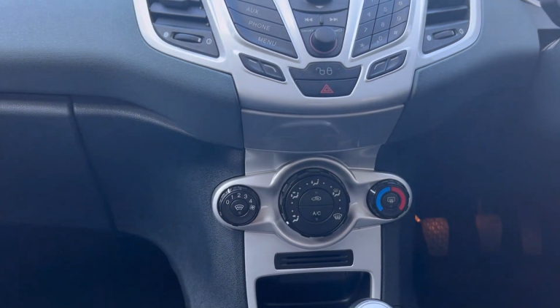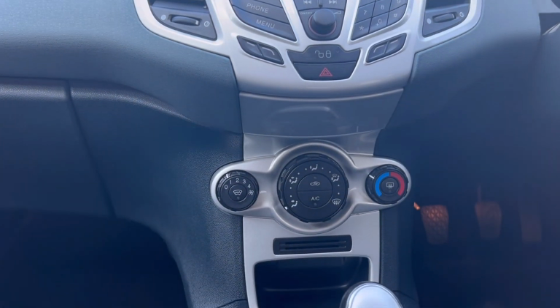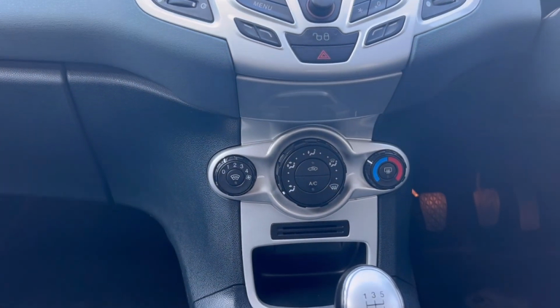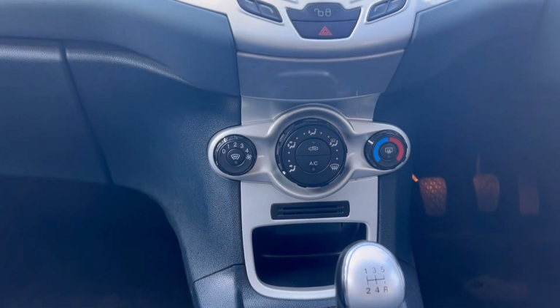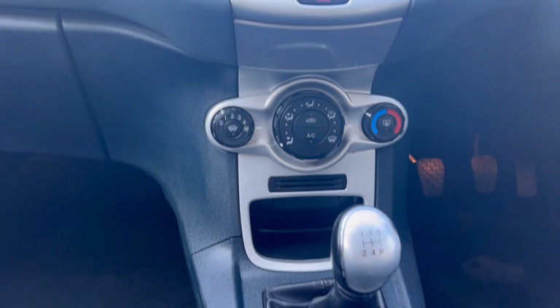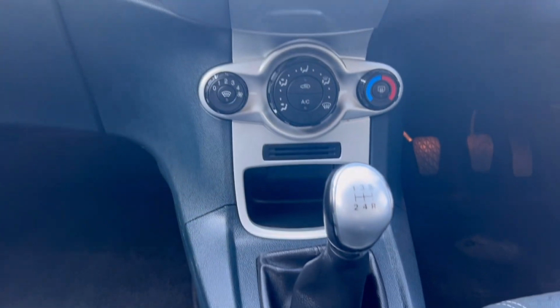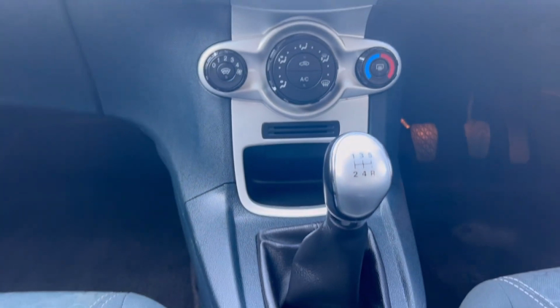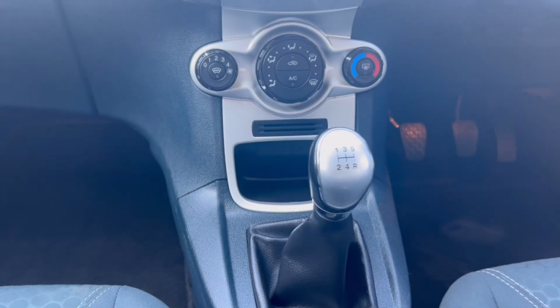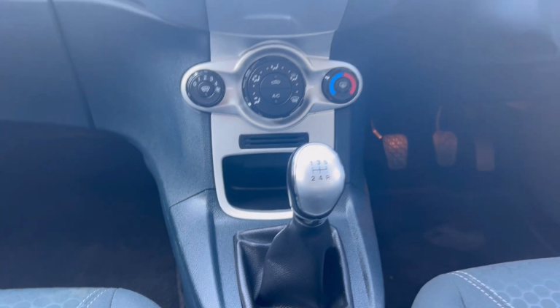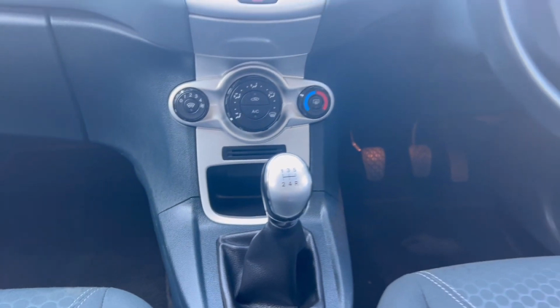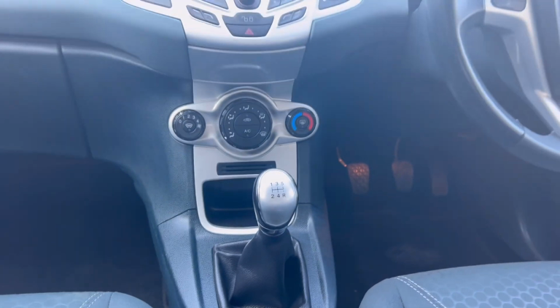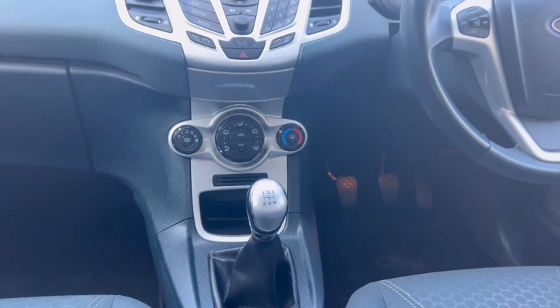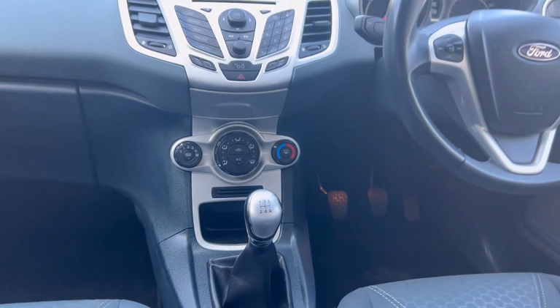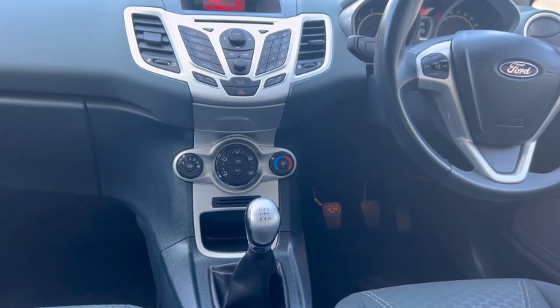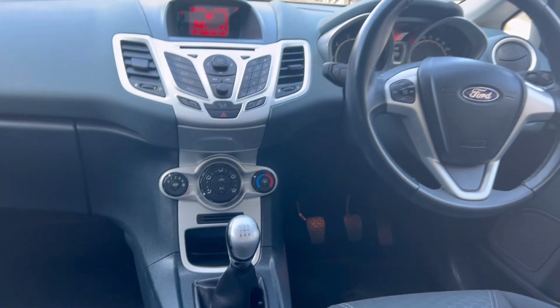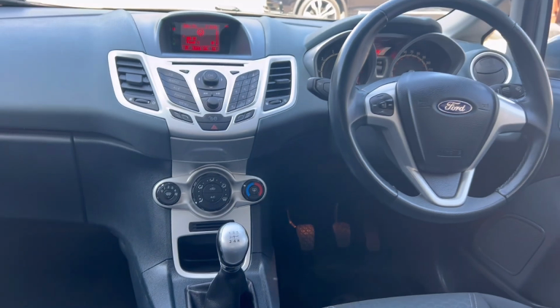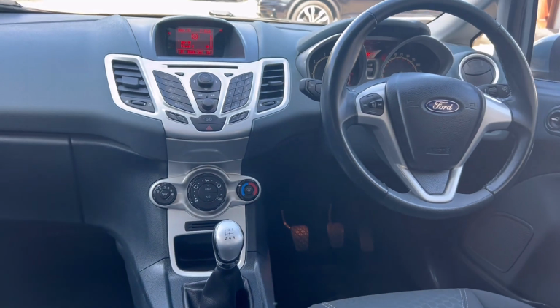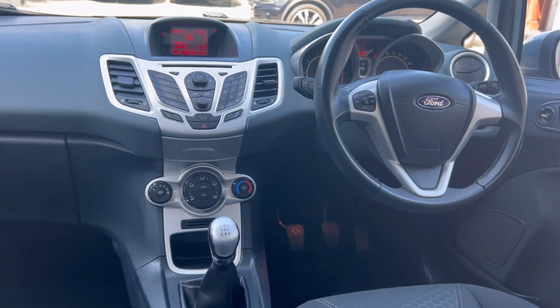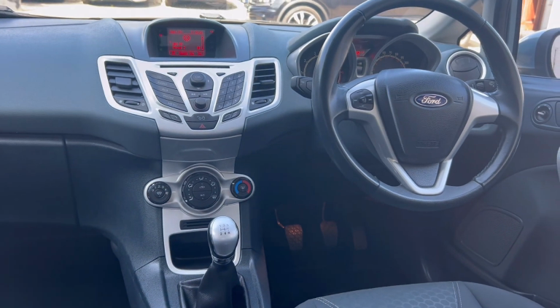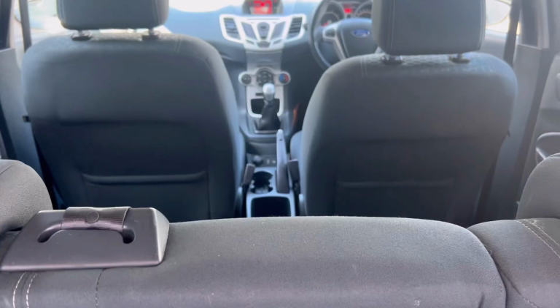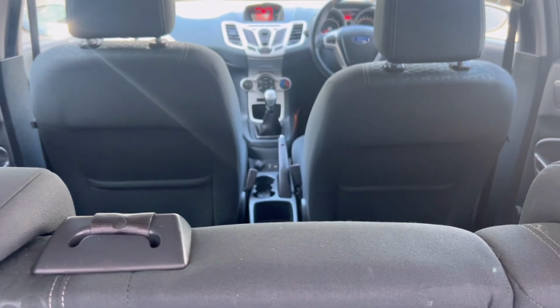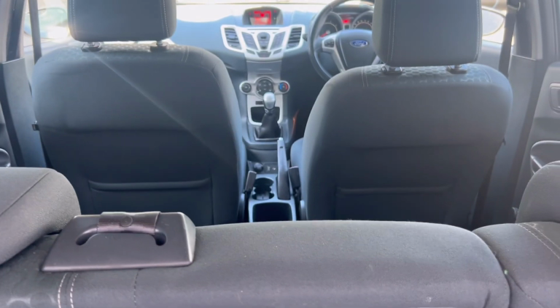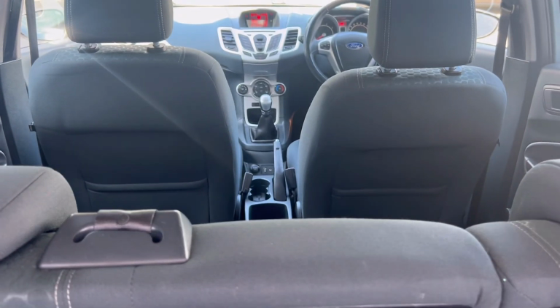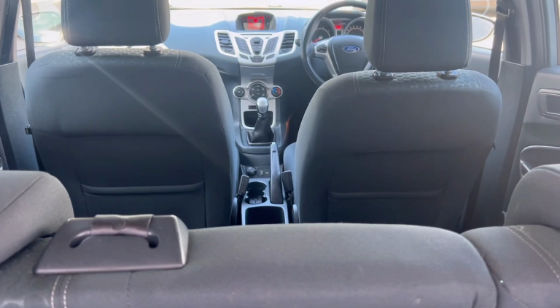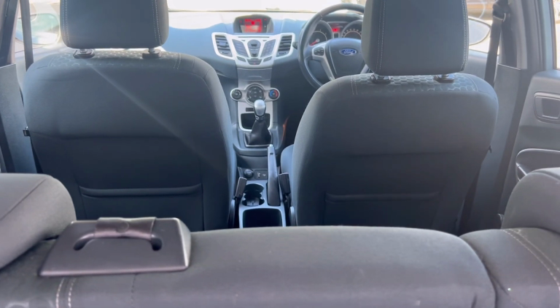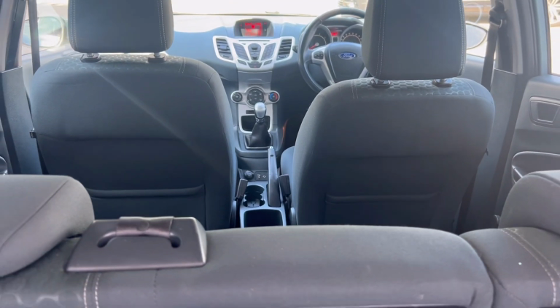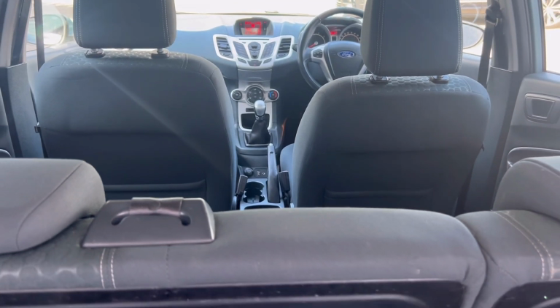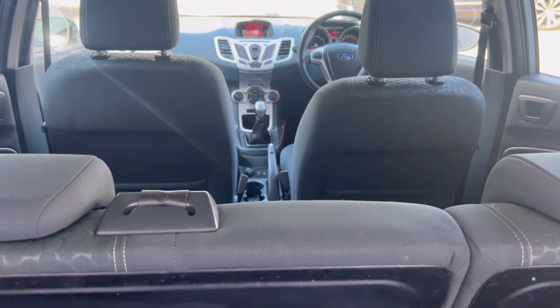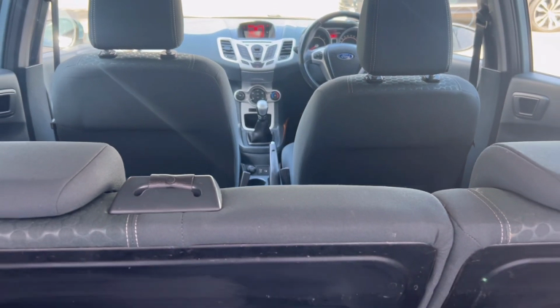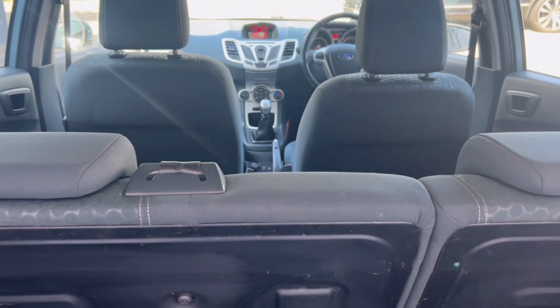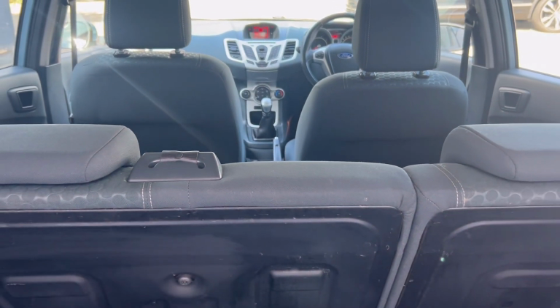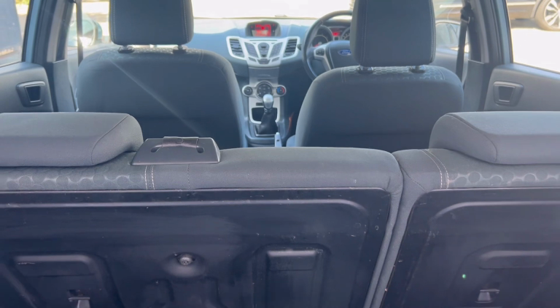It also has an air conditioning system and a five-speed manual gearbox. It's in great condition, a two former keeper Ford Fiesta.